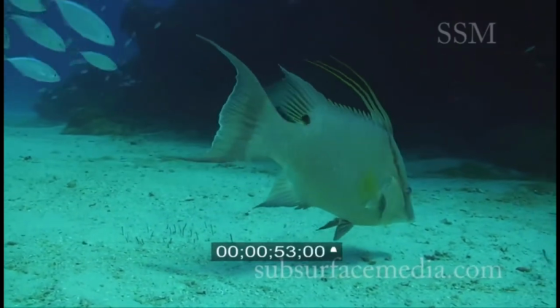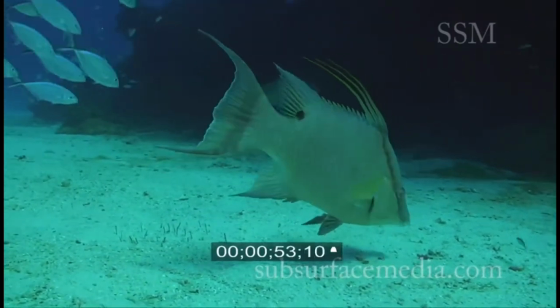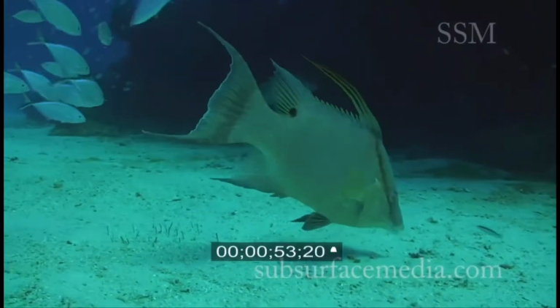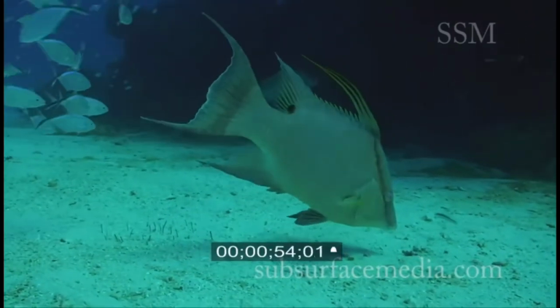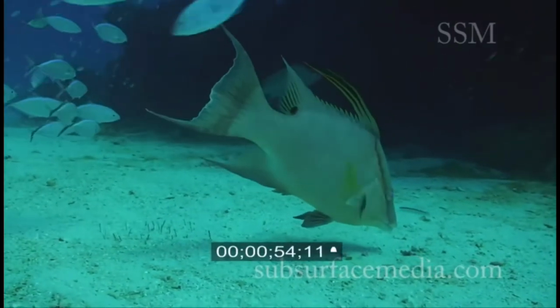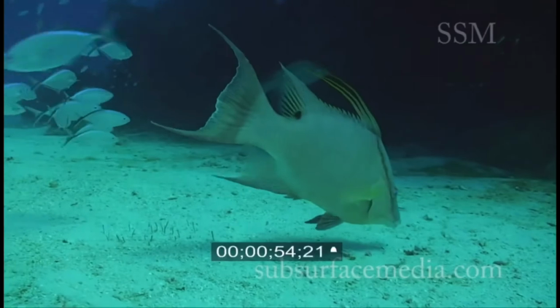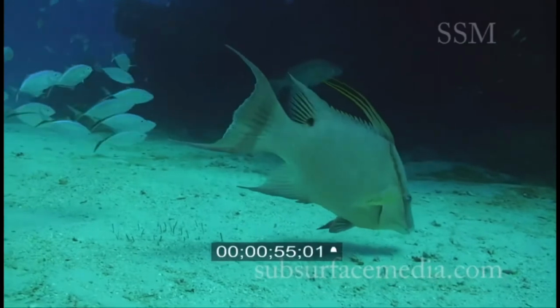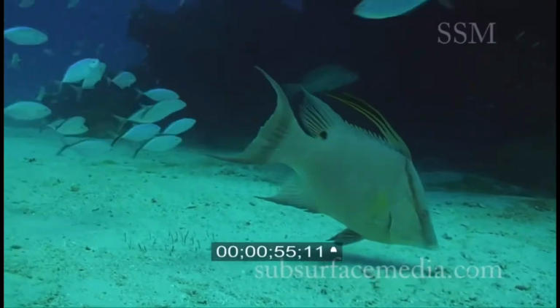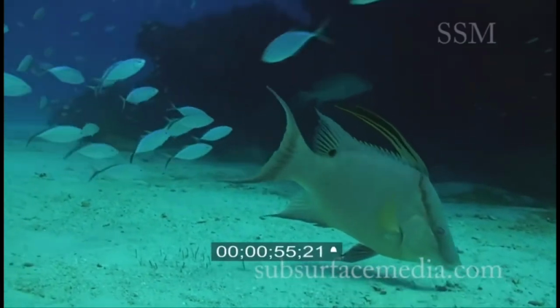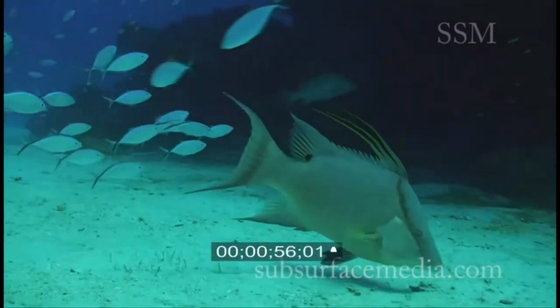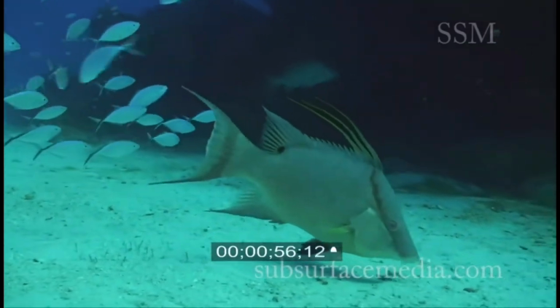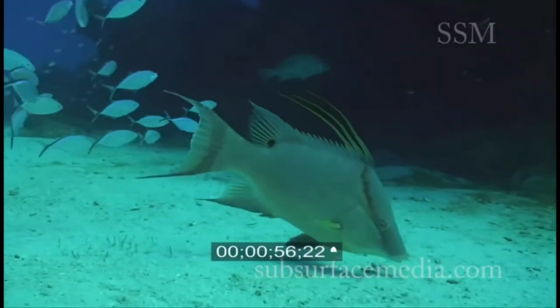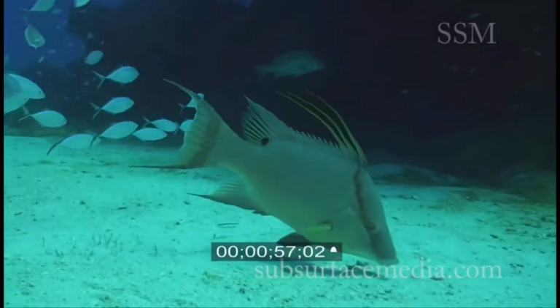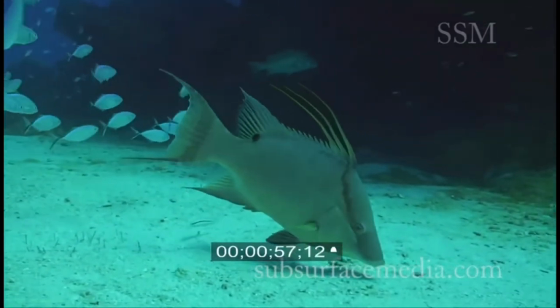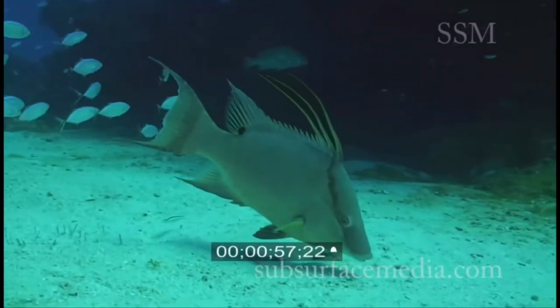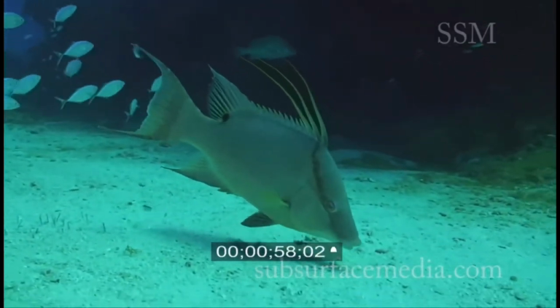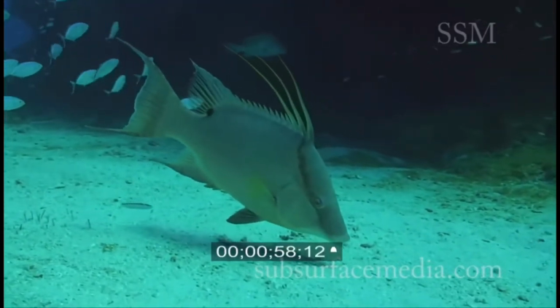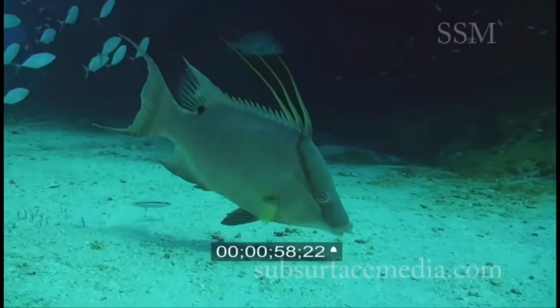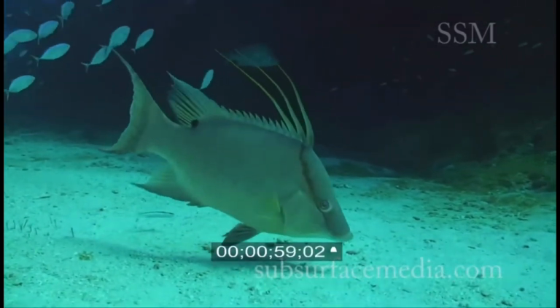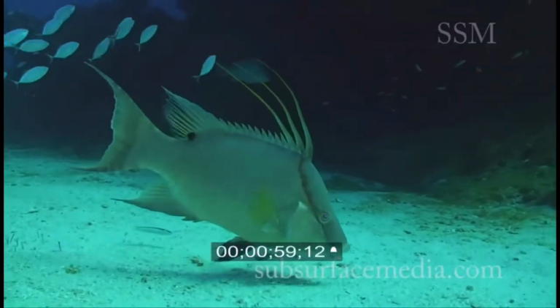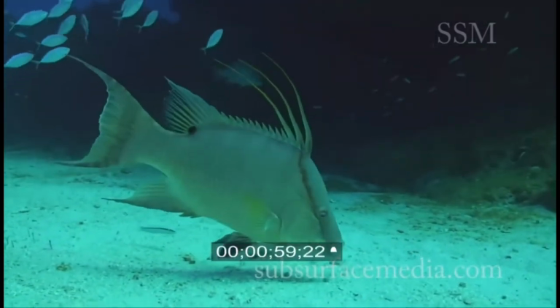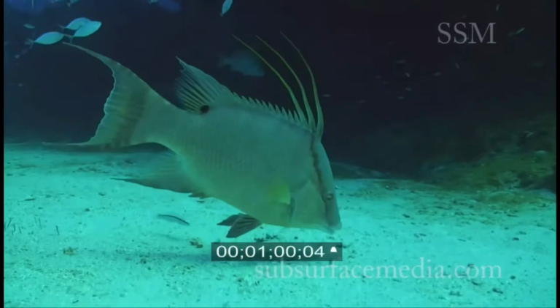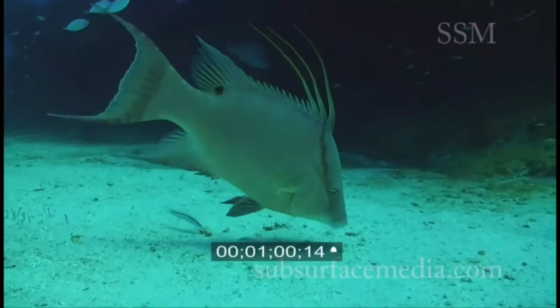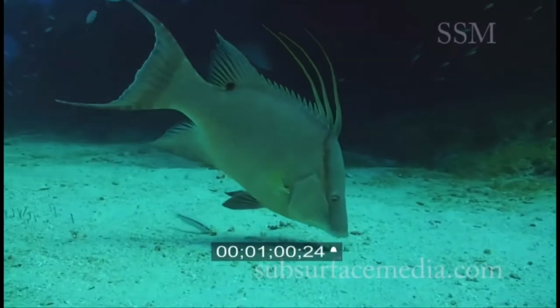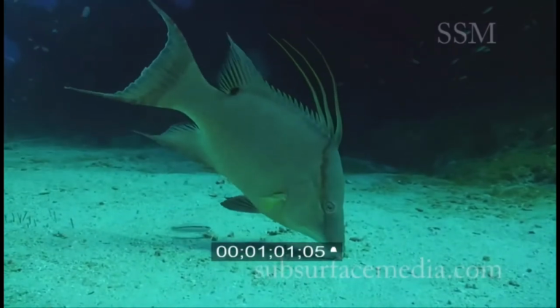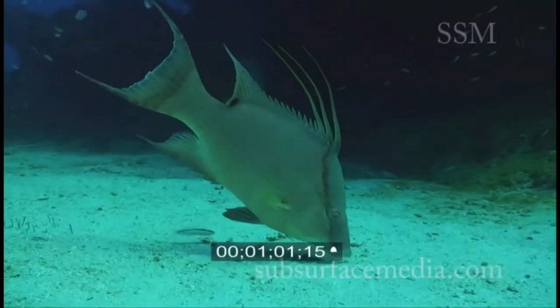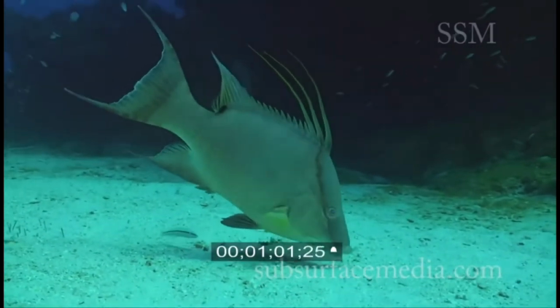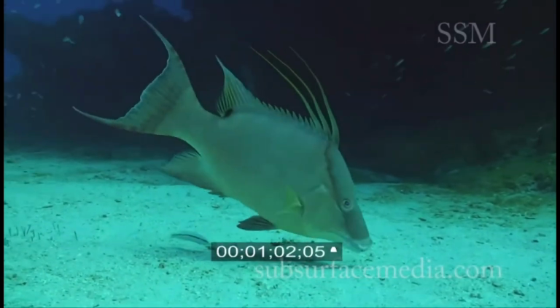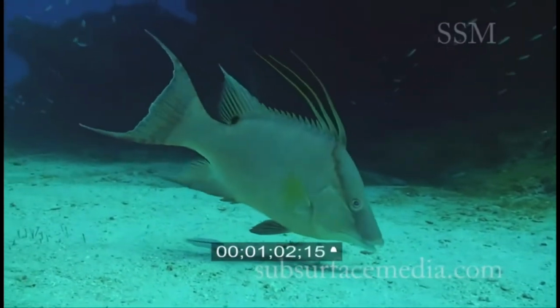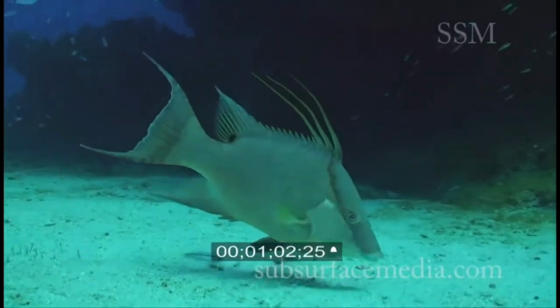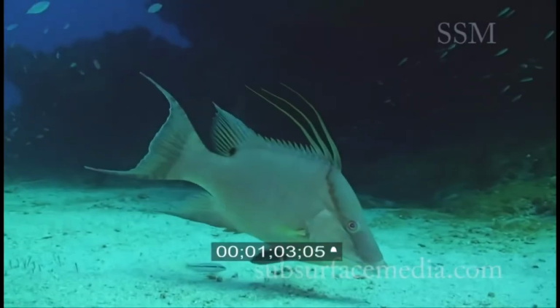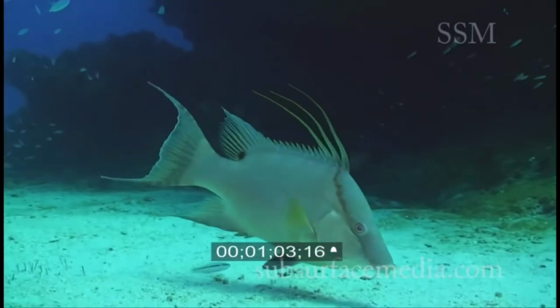These fish have a lifespan of around 11 years on average, and when it comes to mating, one male is usually seen mating with multiple females and also protecting them from predators.